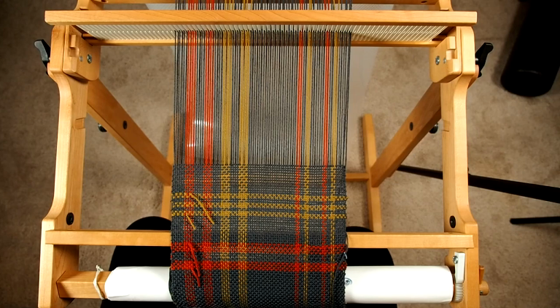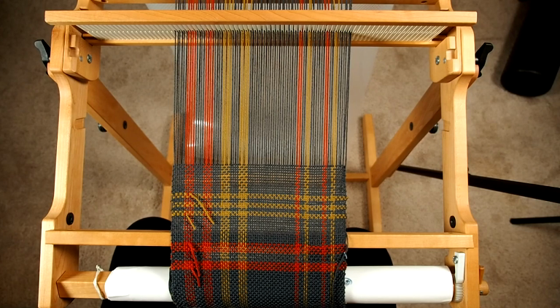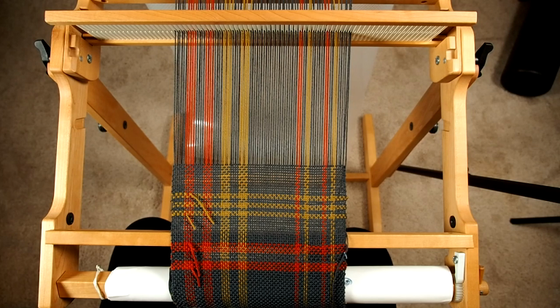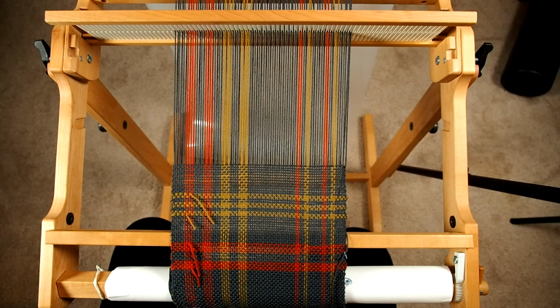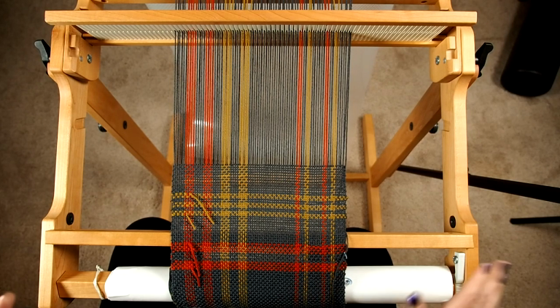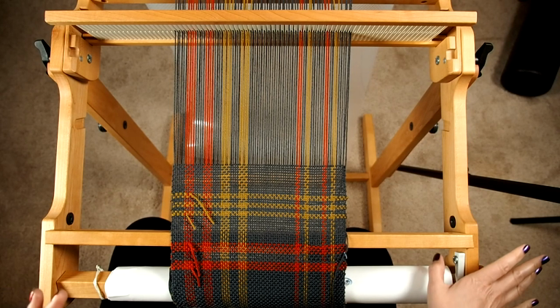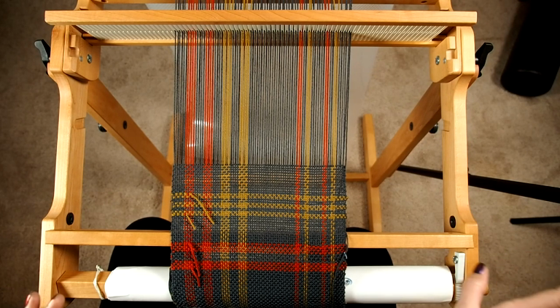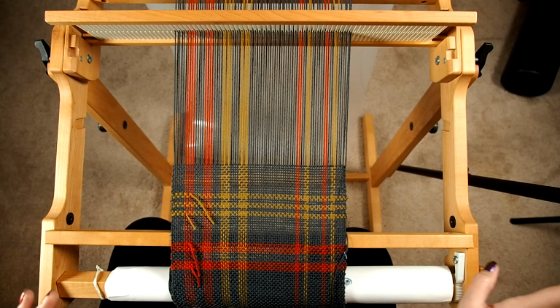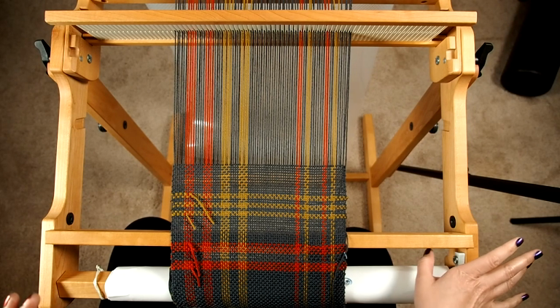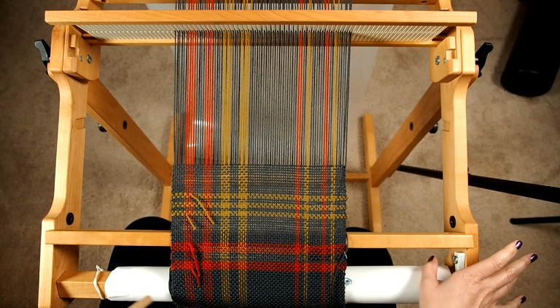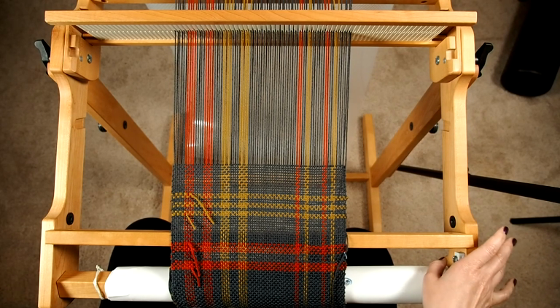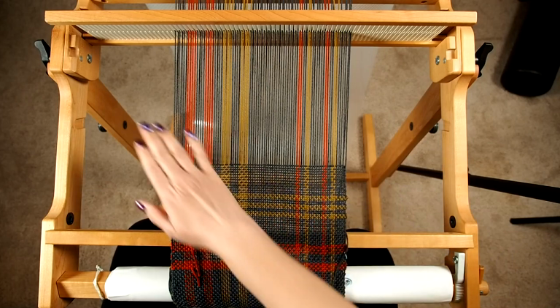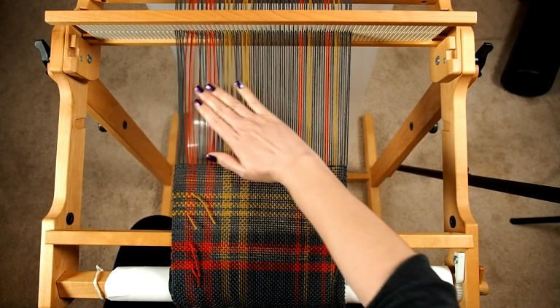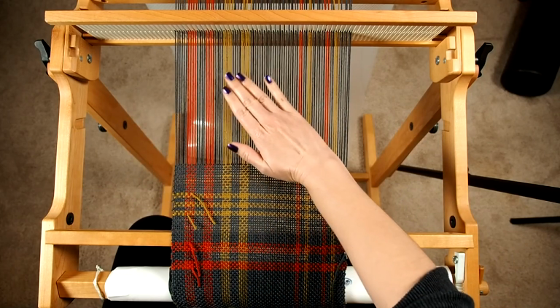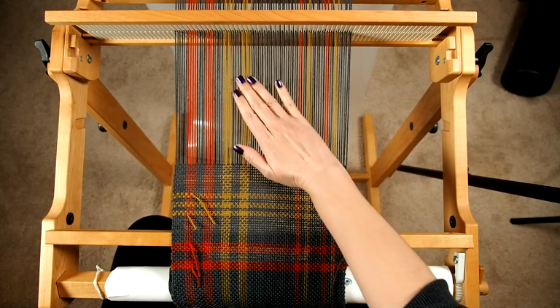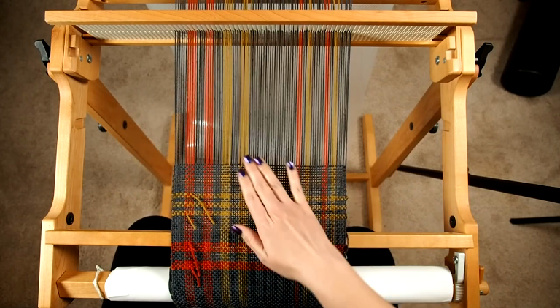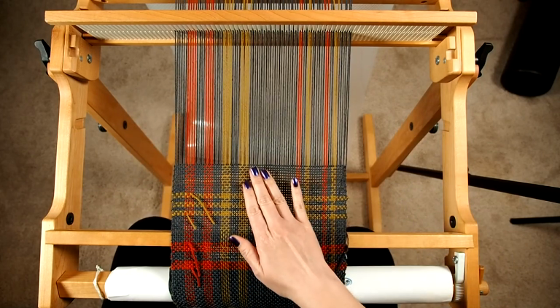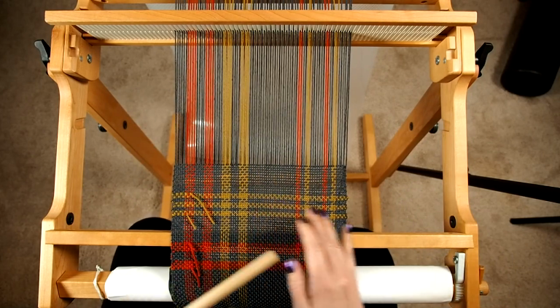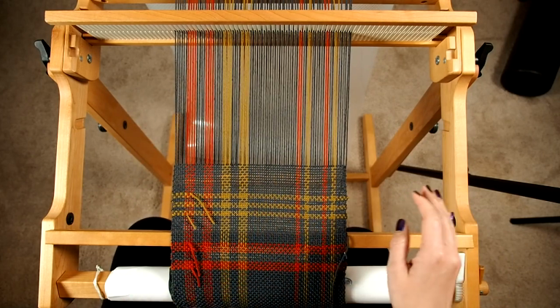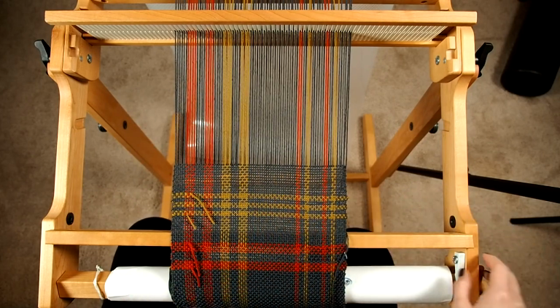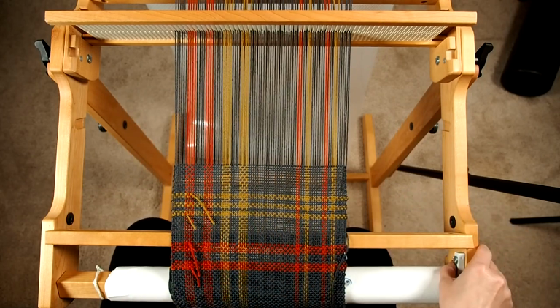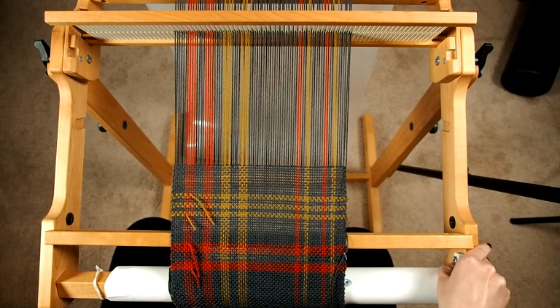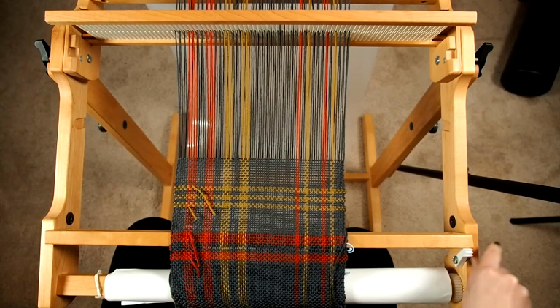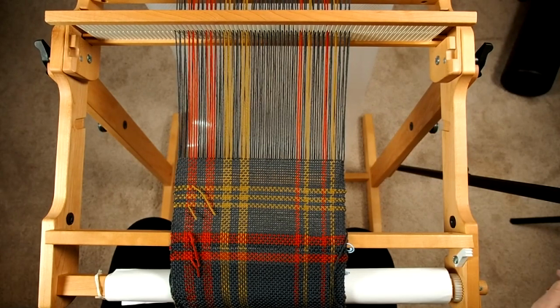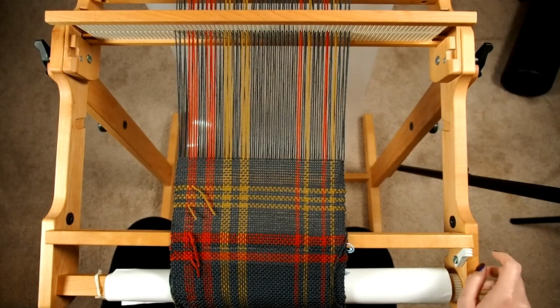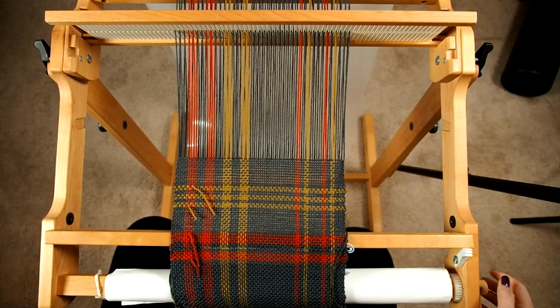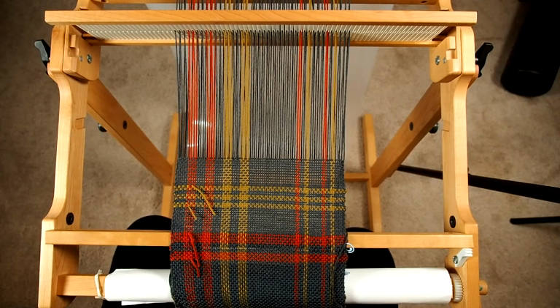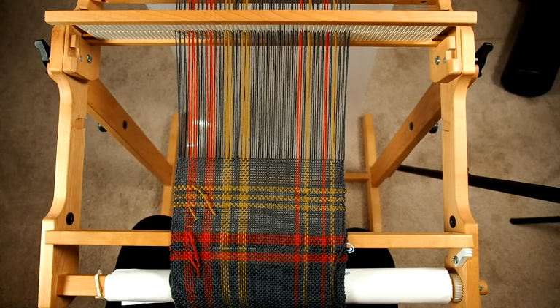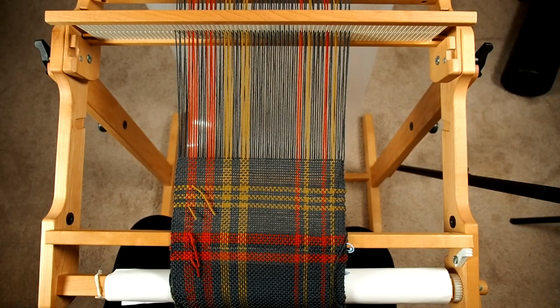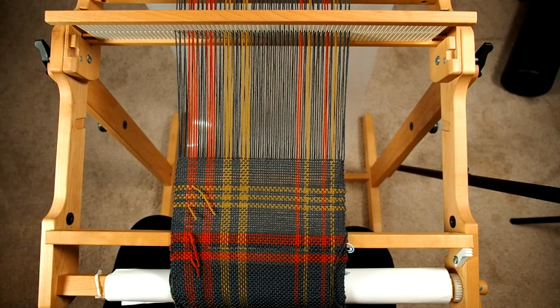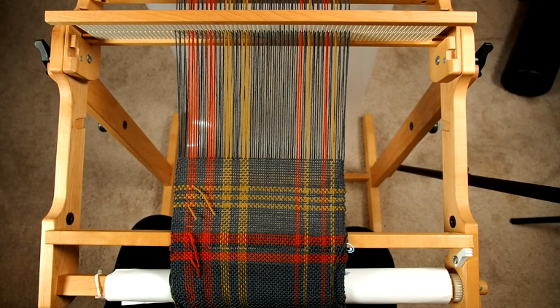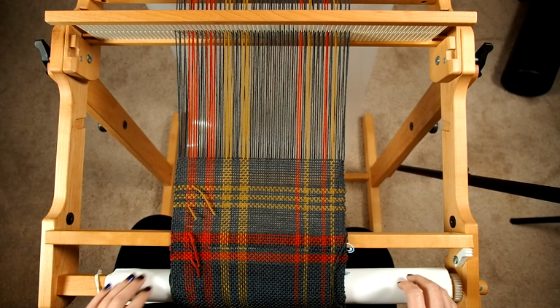So what we're going to do is actually take this off the front beam. I've loosened my tension here — it's pretty loose right now — and I'm just going to release the front brake and take that off.